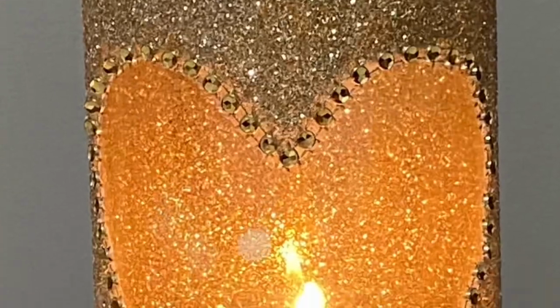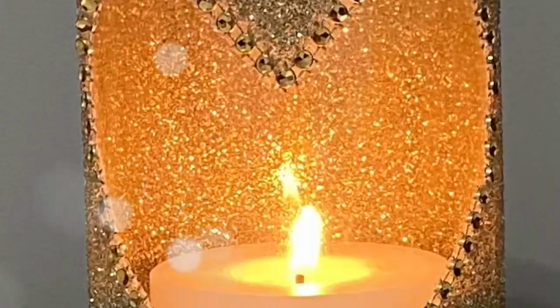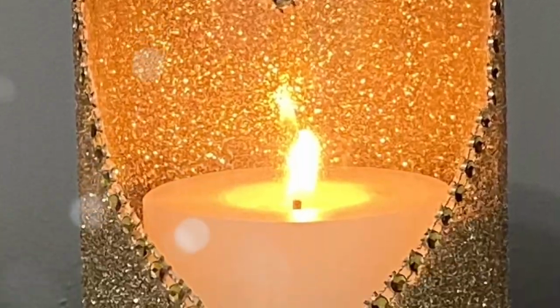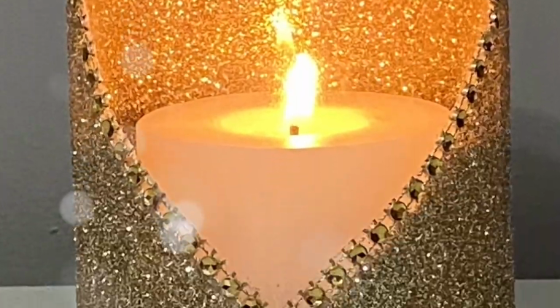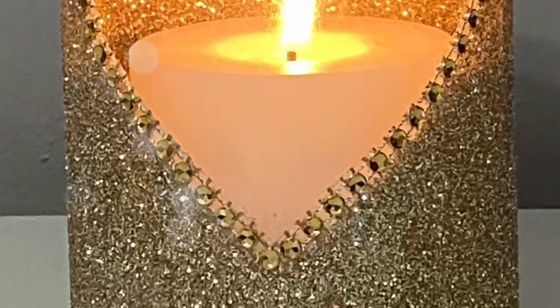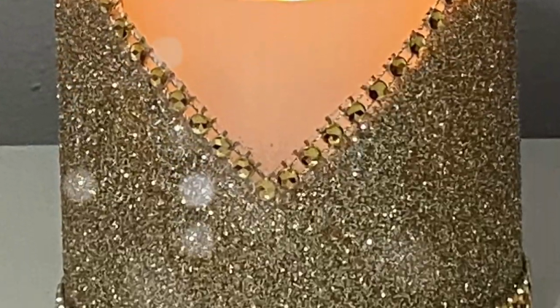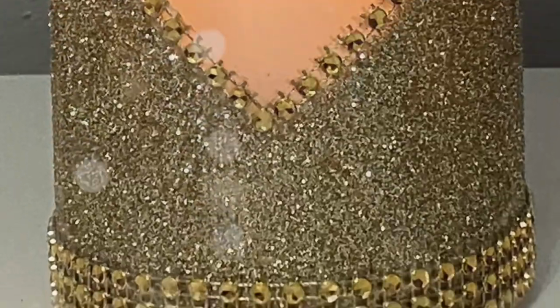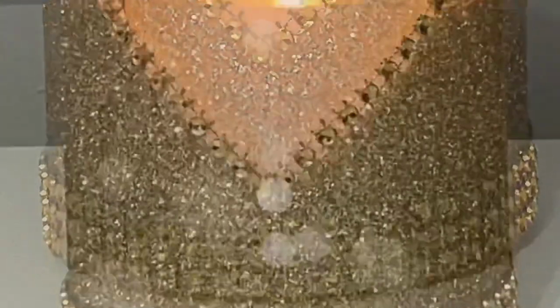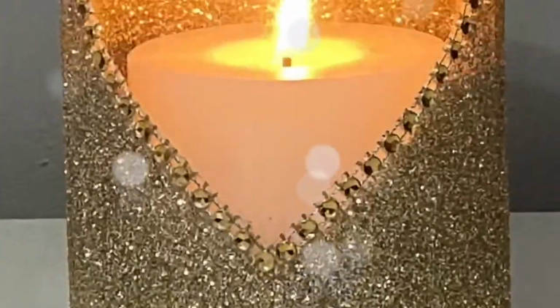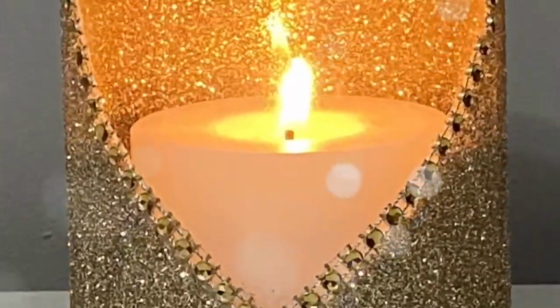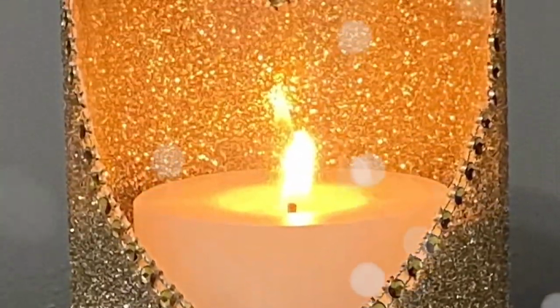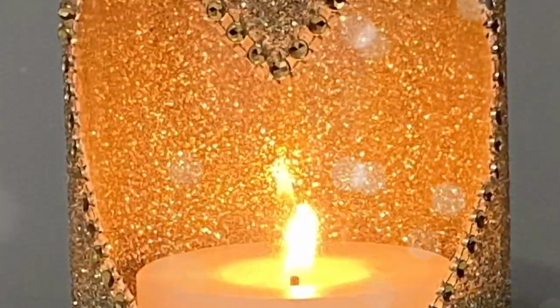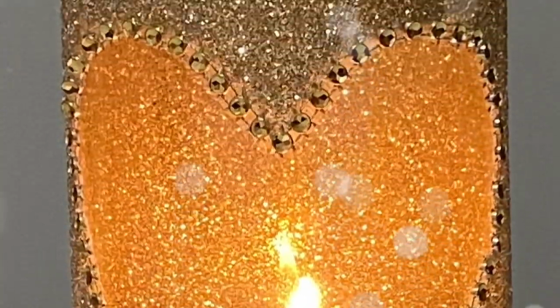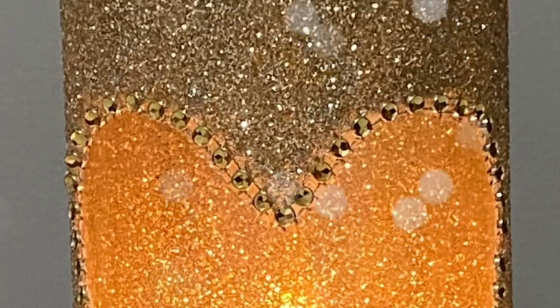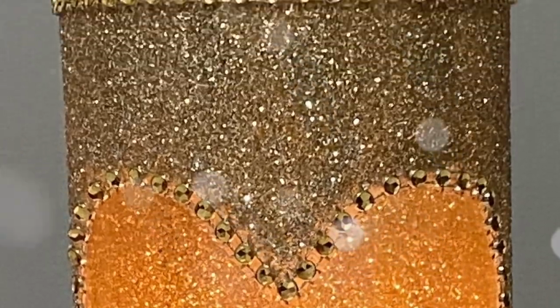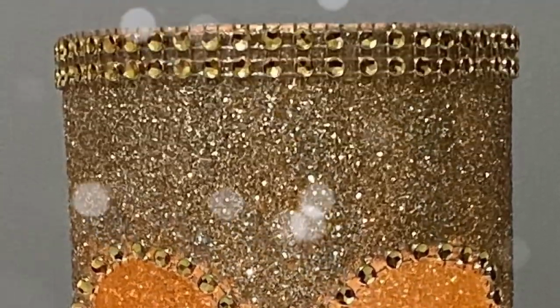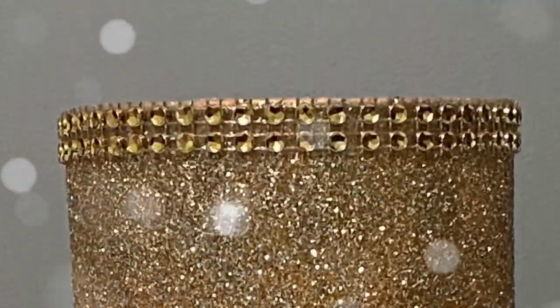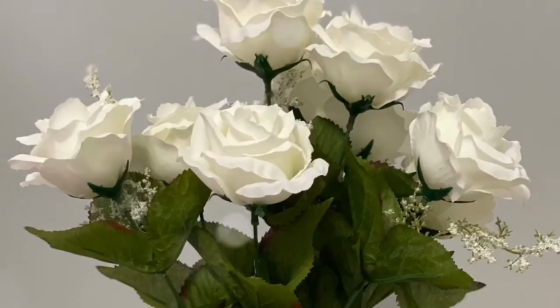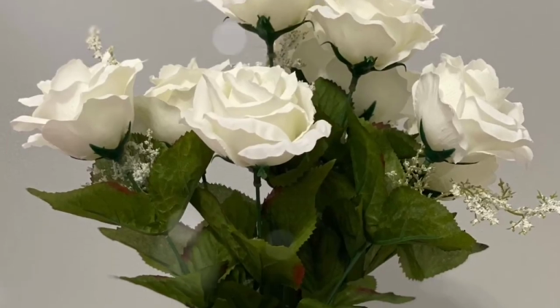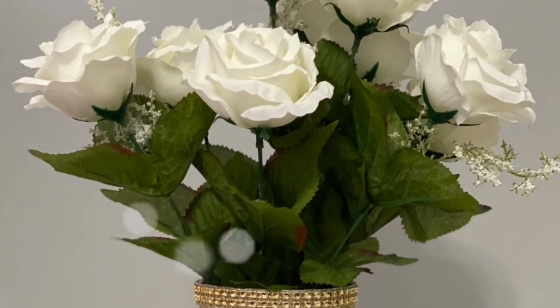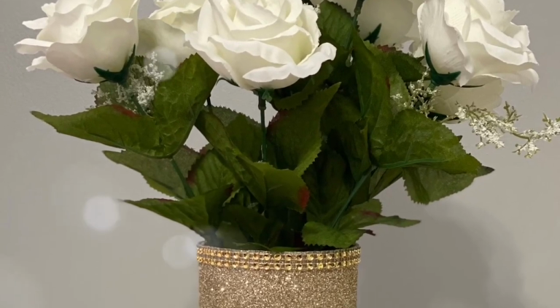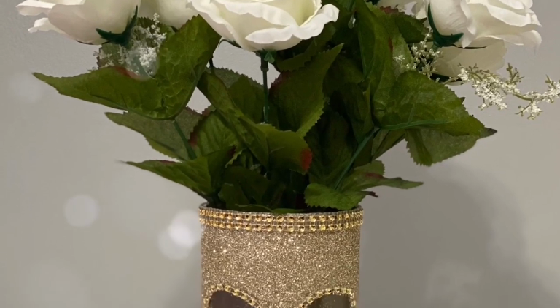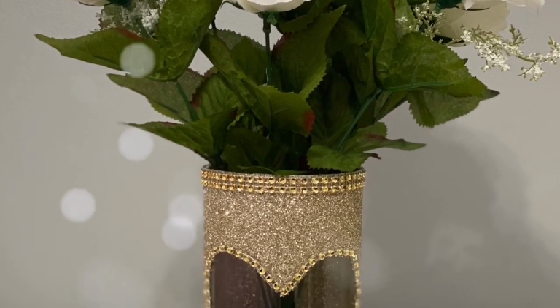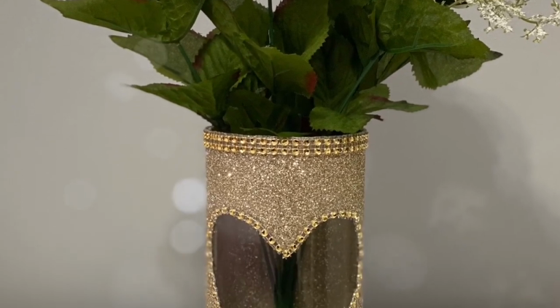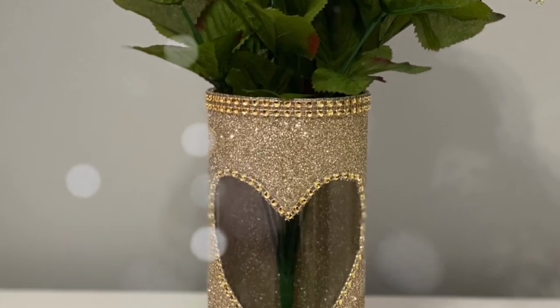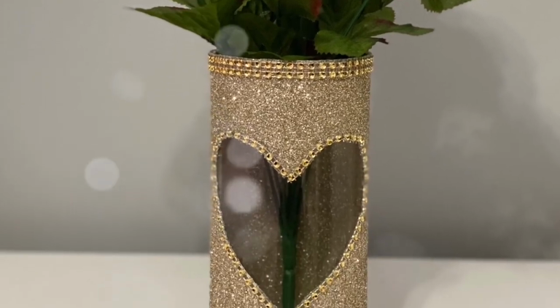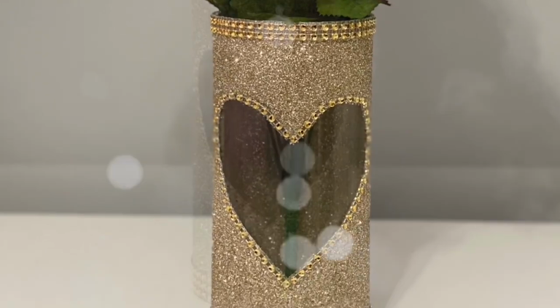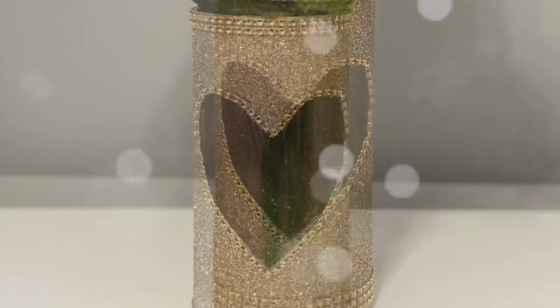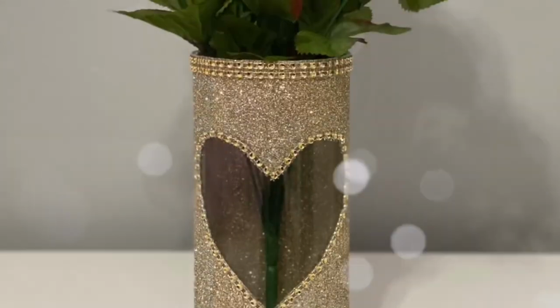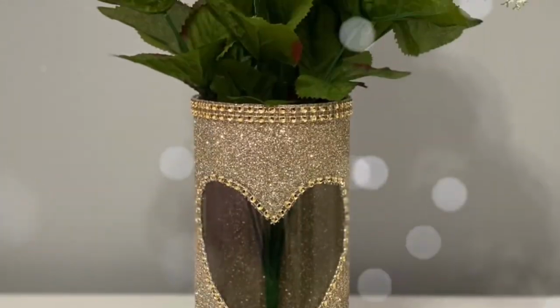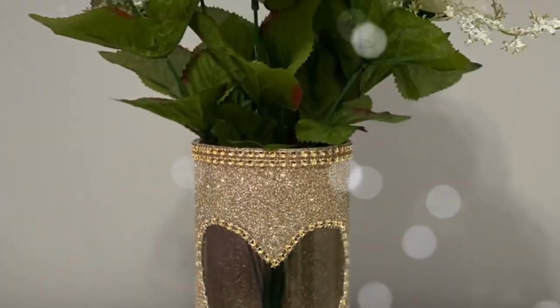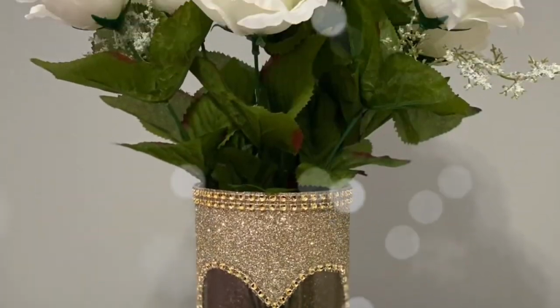And this is how my first DIY turned out. You could use it as both a candle holder or a flower base. And what I love about using the color gold is that you could use it as home decor all year round.